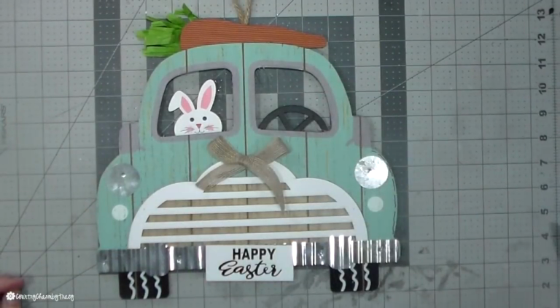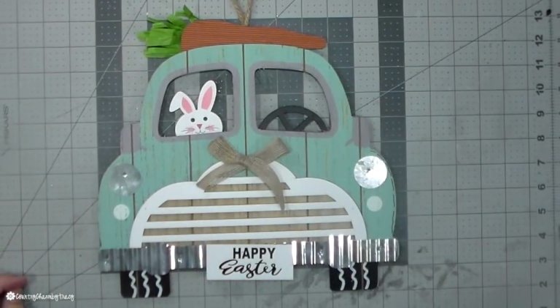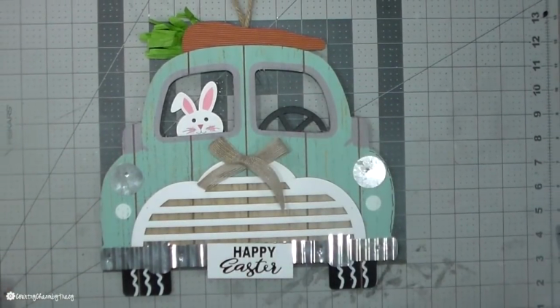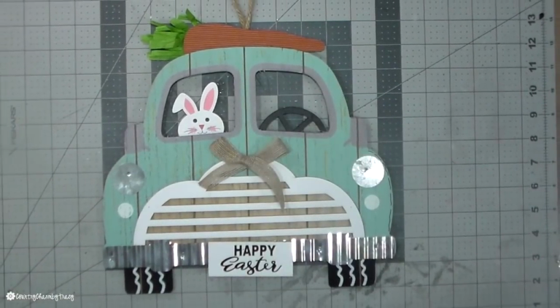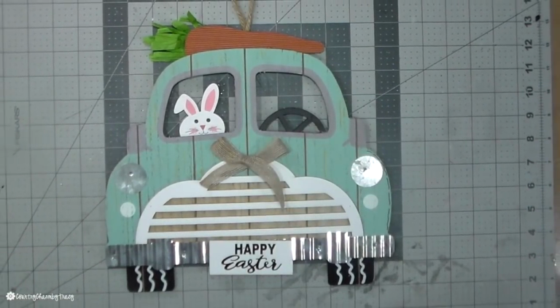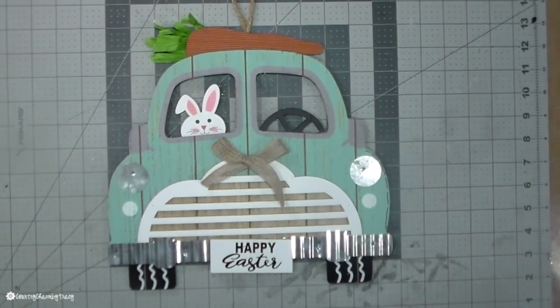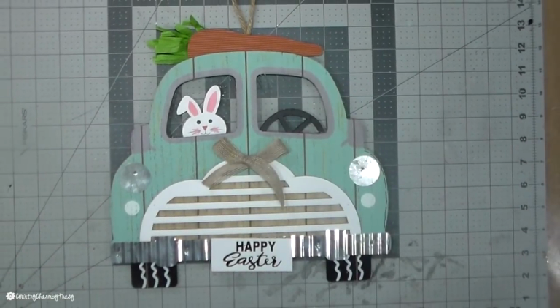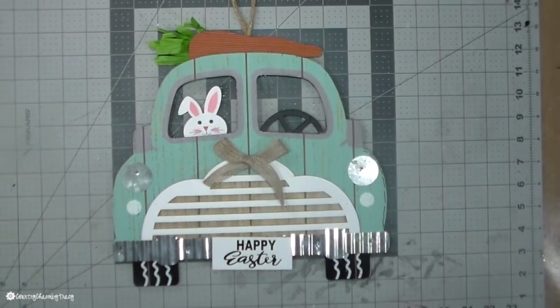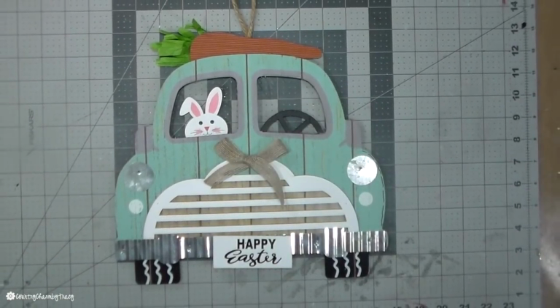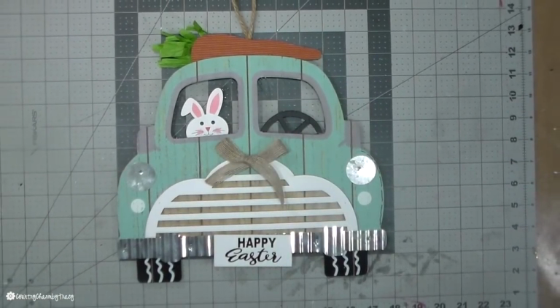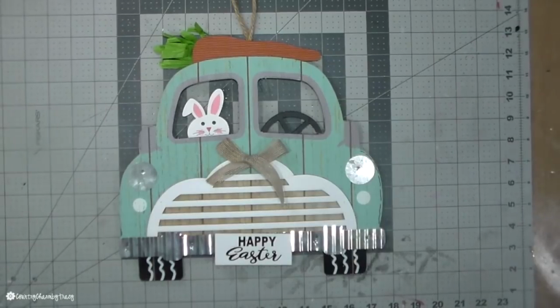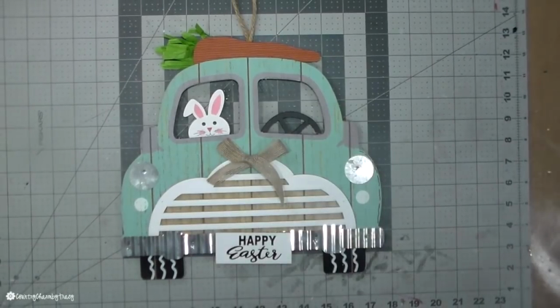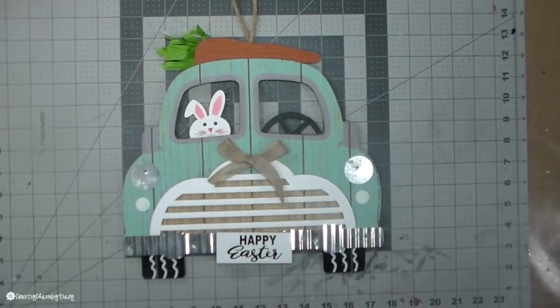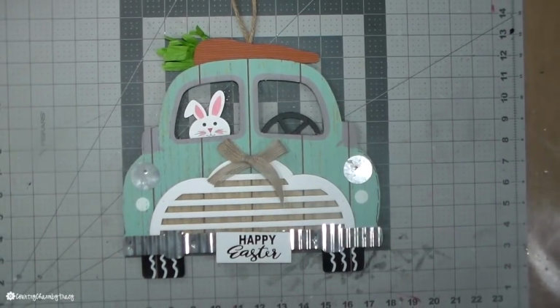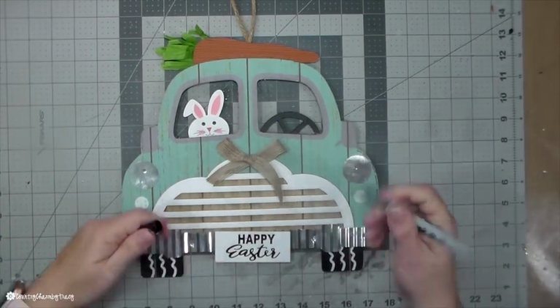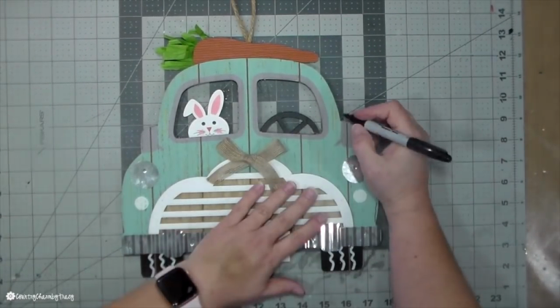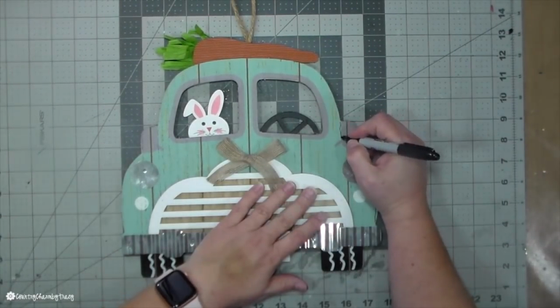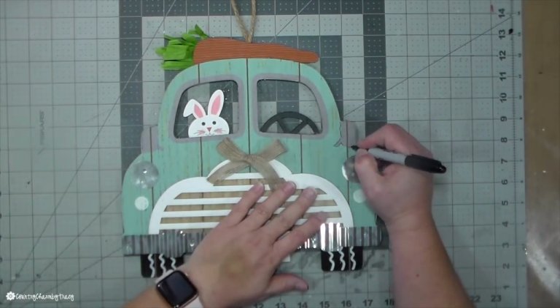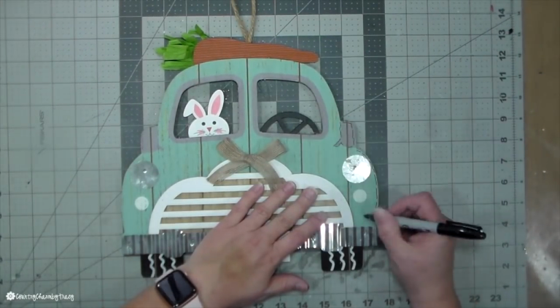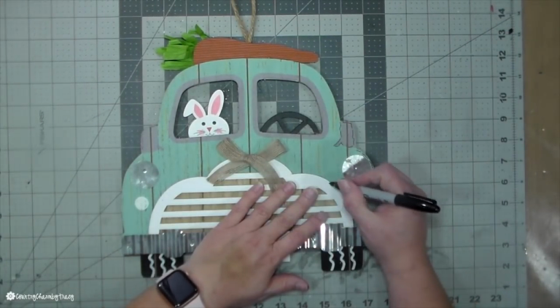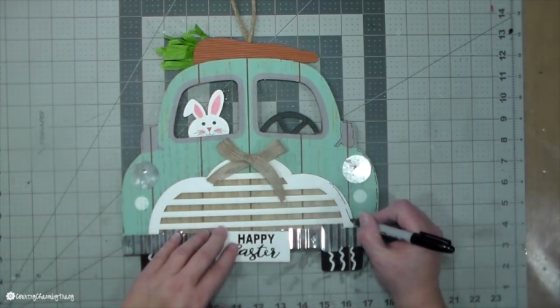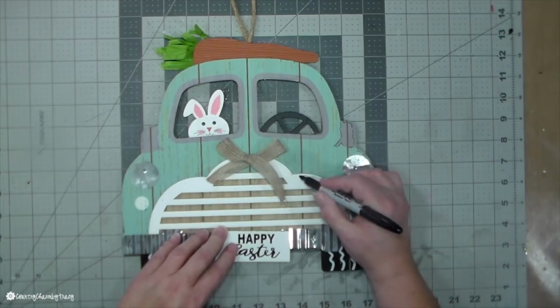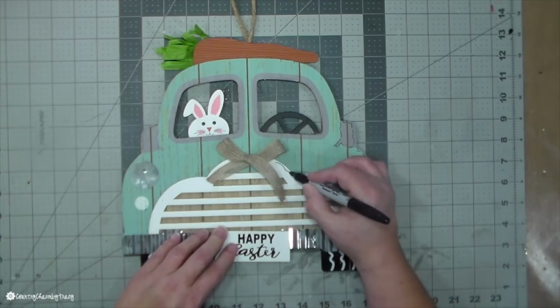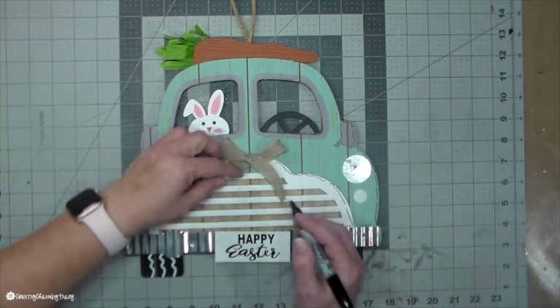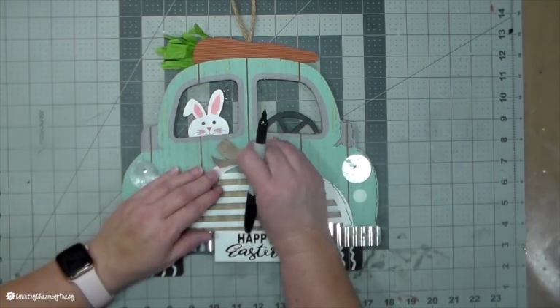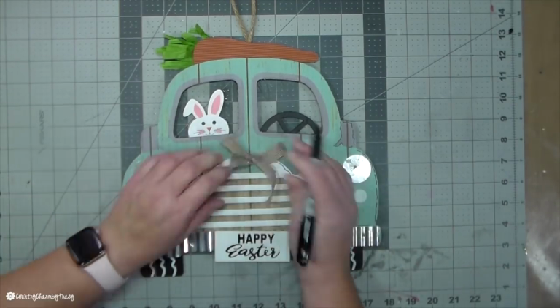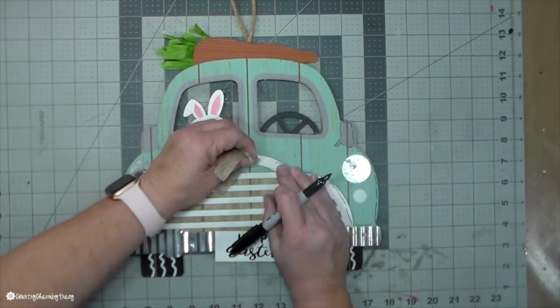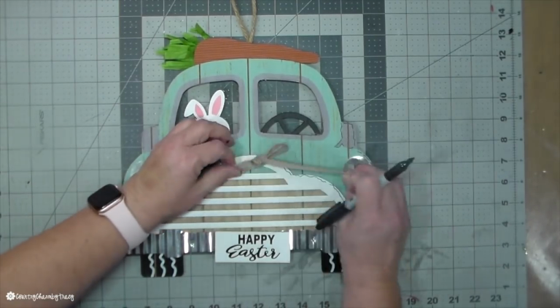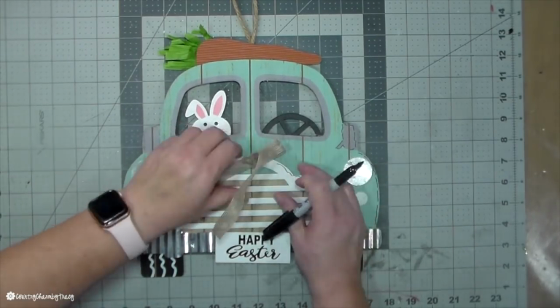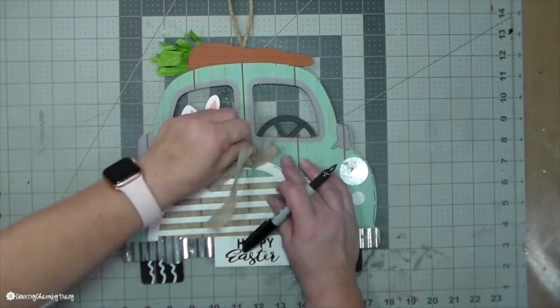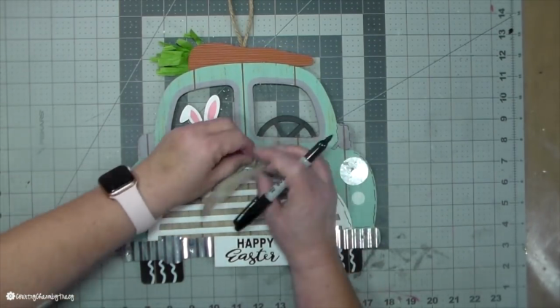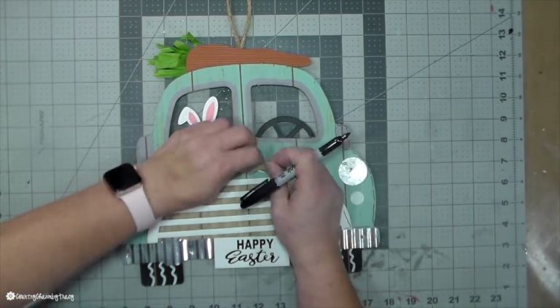This little pickup truck is from Dollar General. Even though it's already cute, I decided to add some doodling with my black Sharpie marker and just added some highlights with some white paint and made it really, really cute.